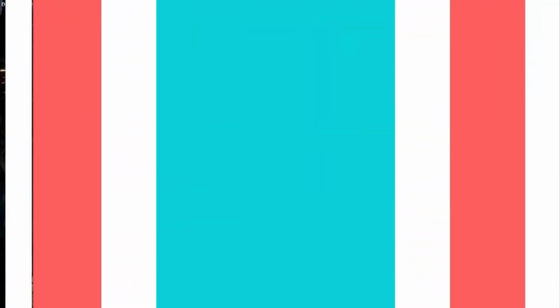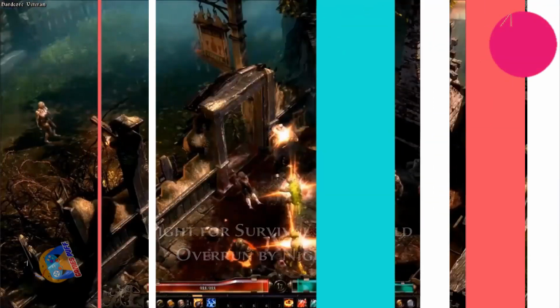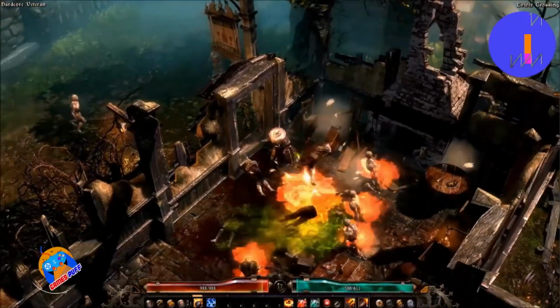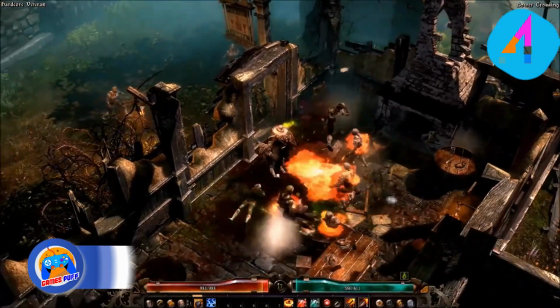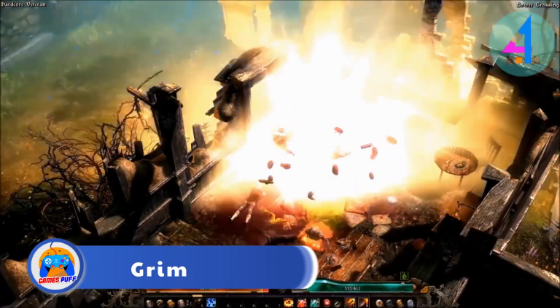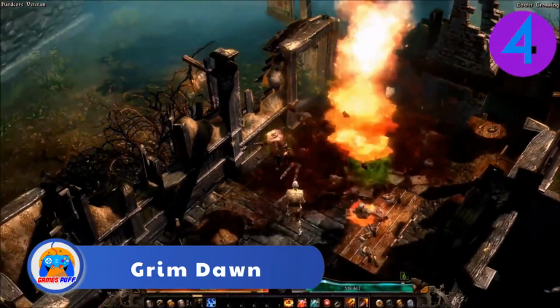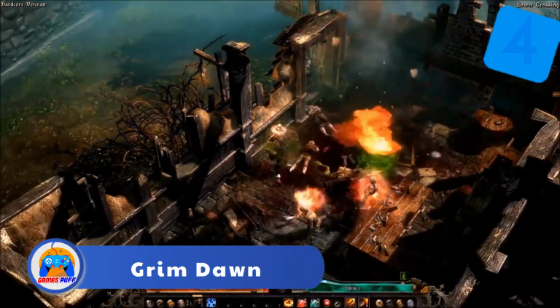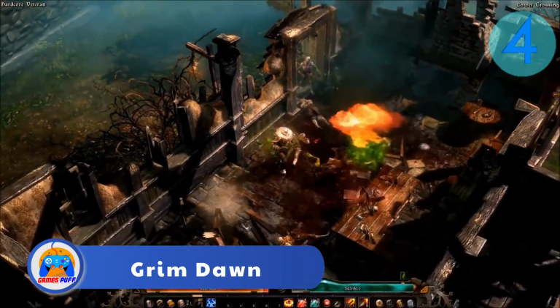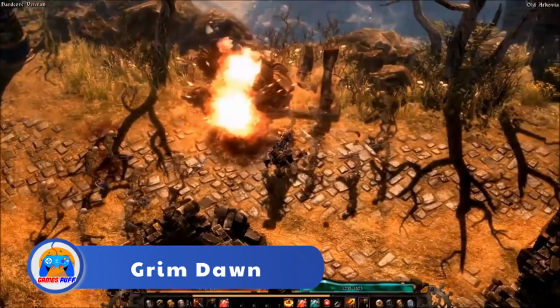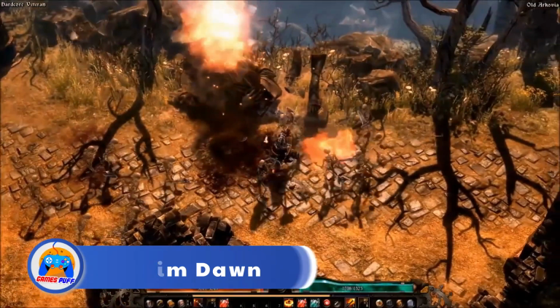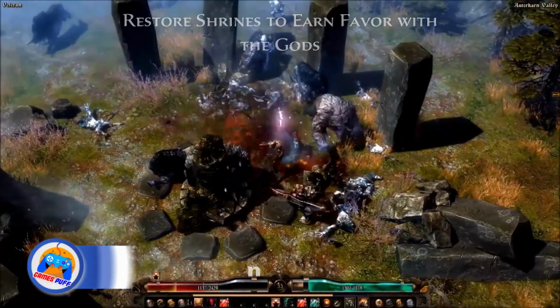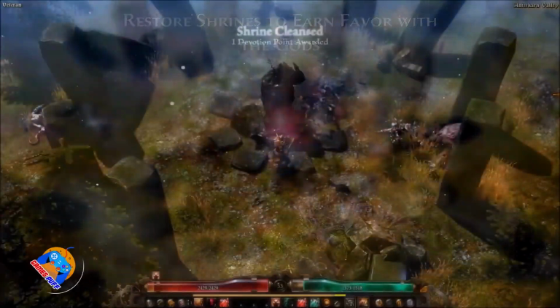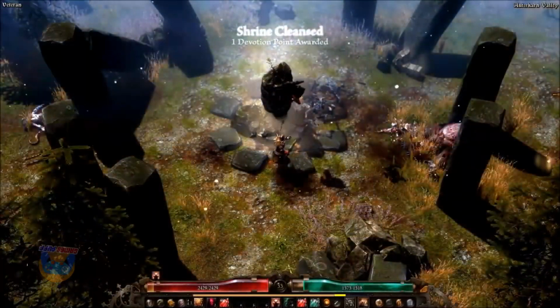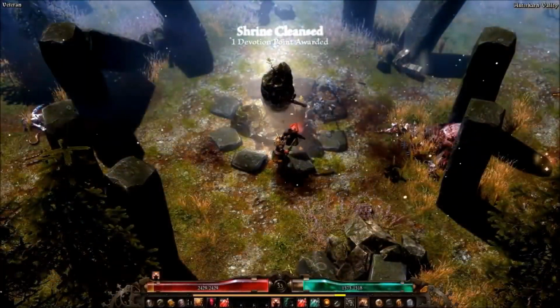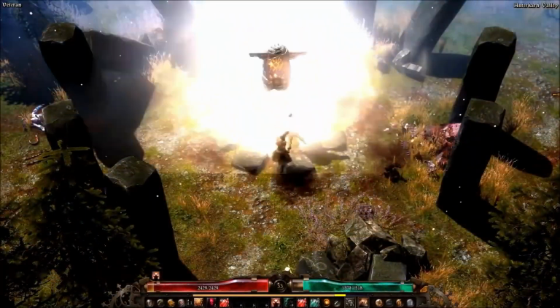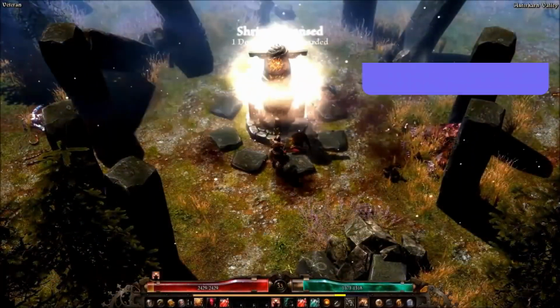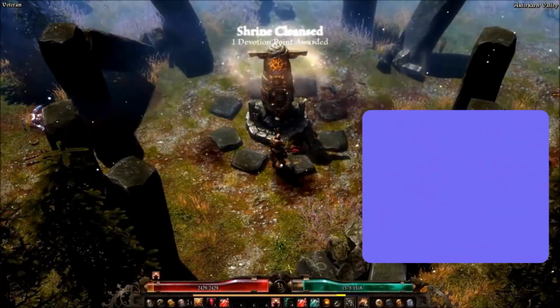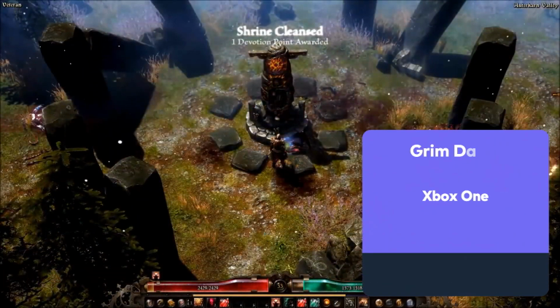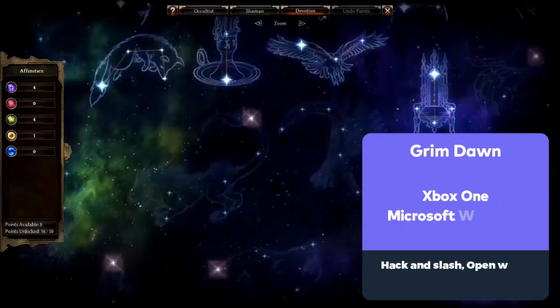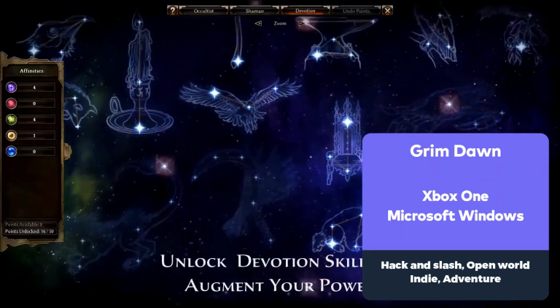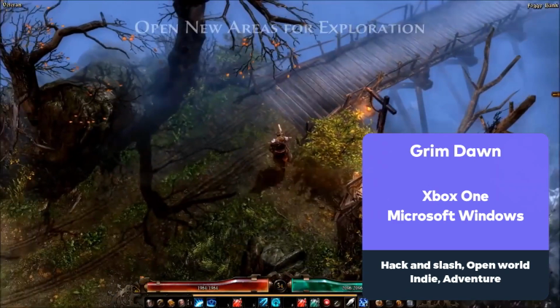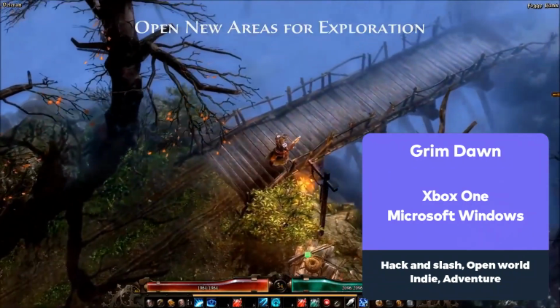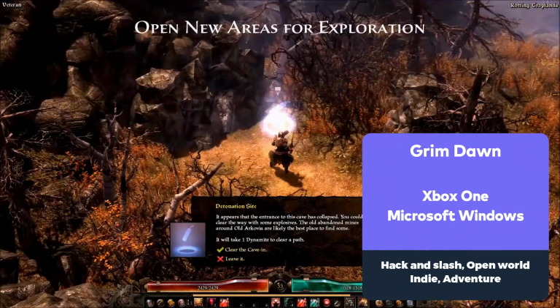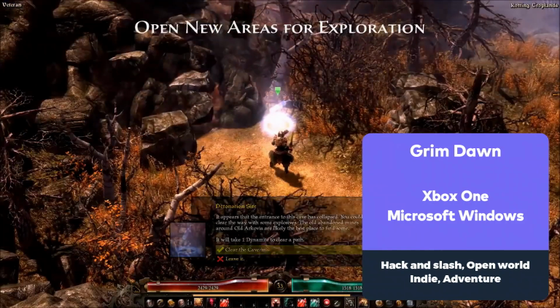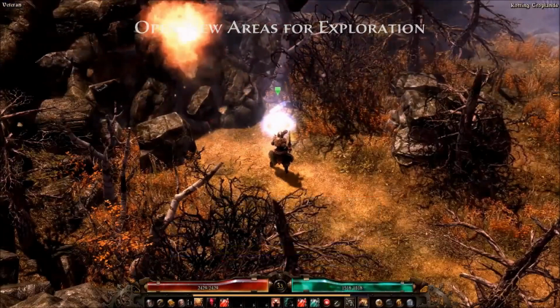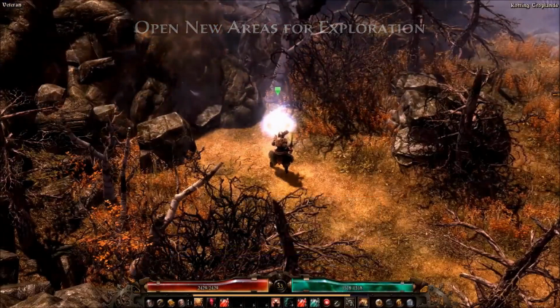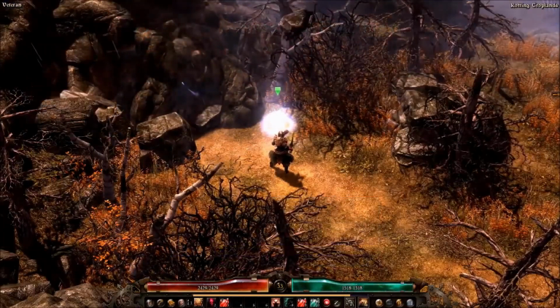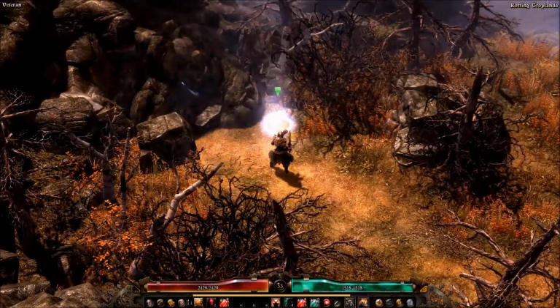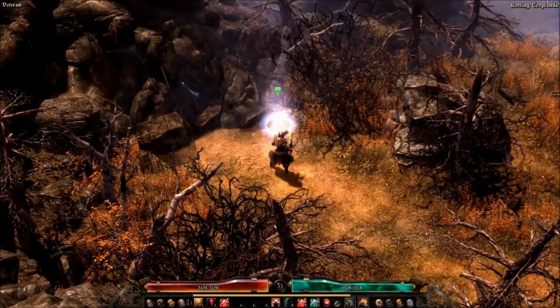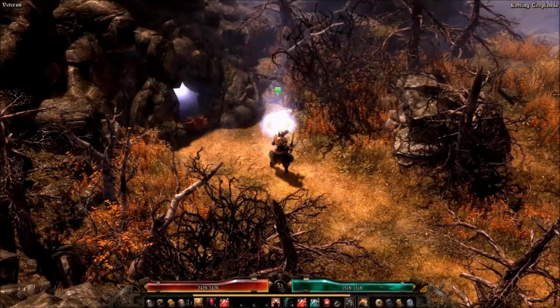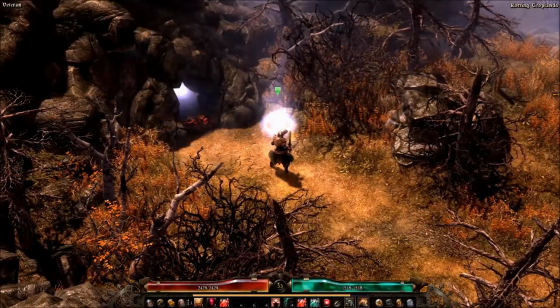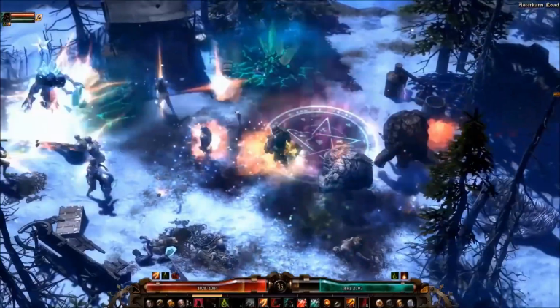Up next we have Grim Dawn. Crawling through dark dungeons, caves, woods, and wastelands full of supernatural monsters and riches is the gameplay, like Diablo. Hidden chests and narrative lore enhance the game's dark fantasy steampunk environment.